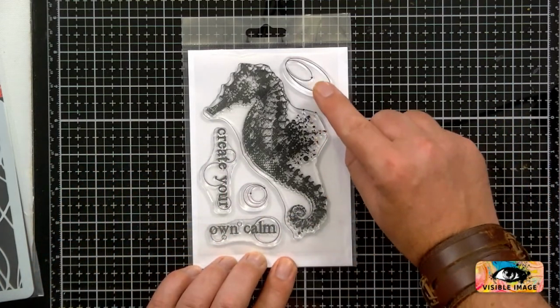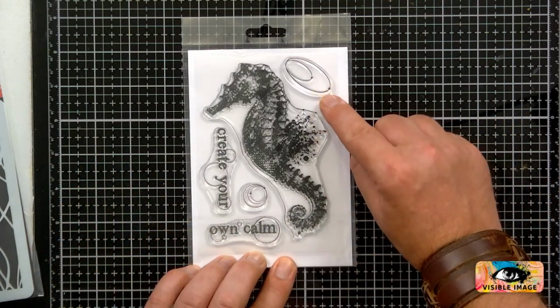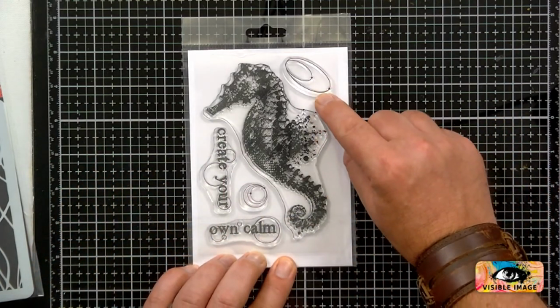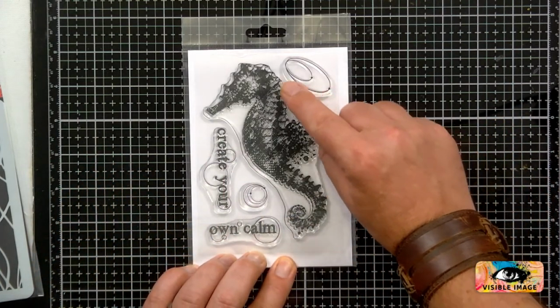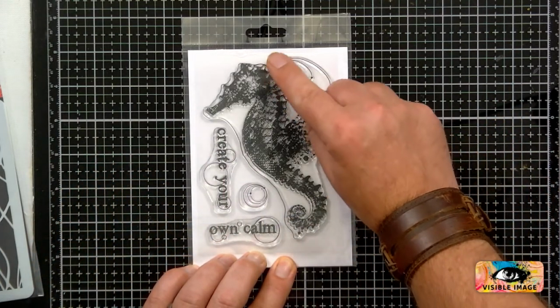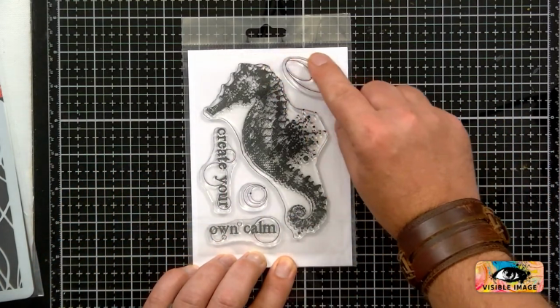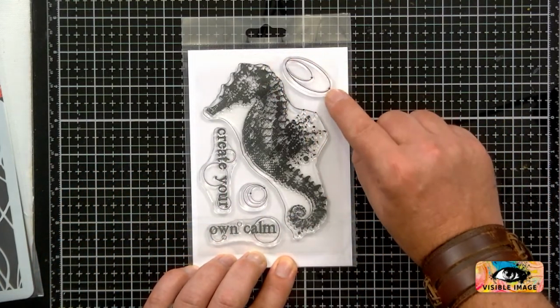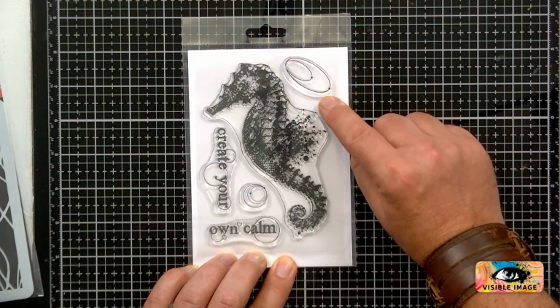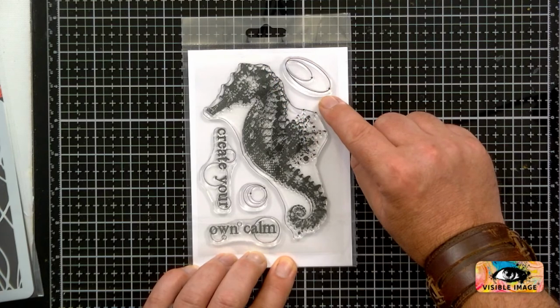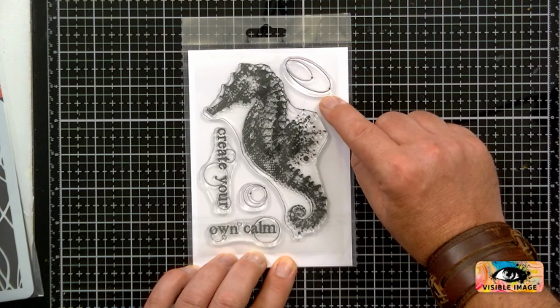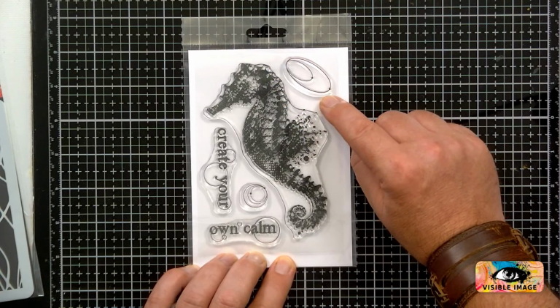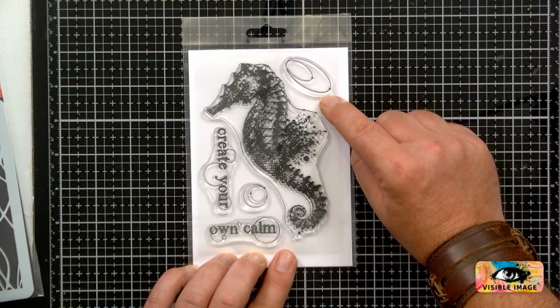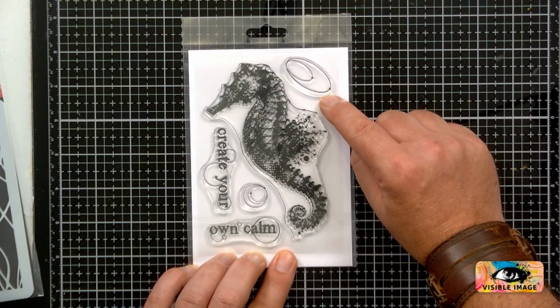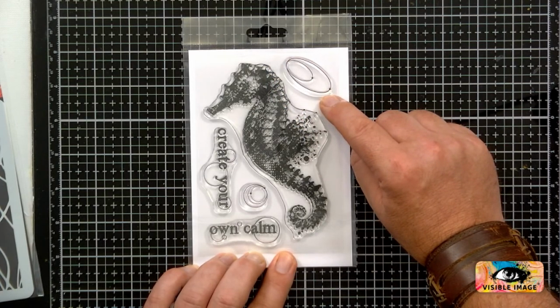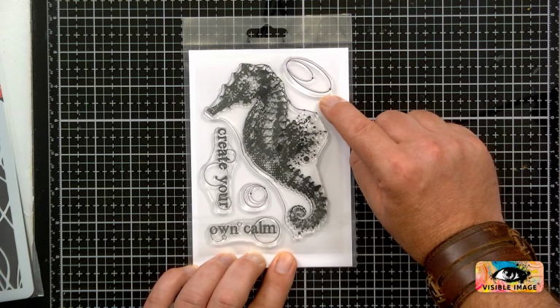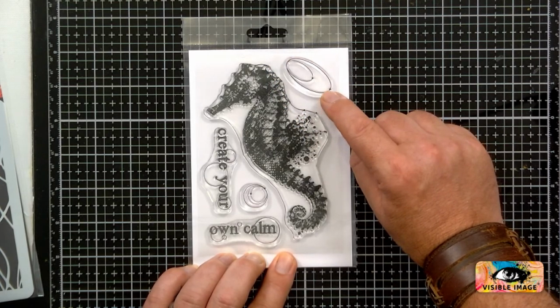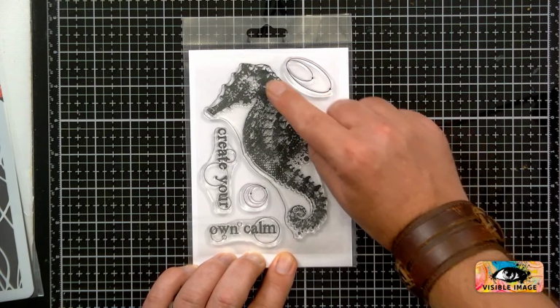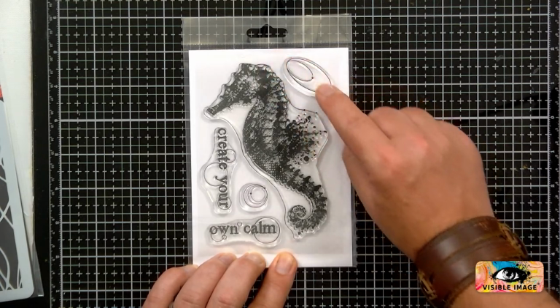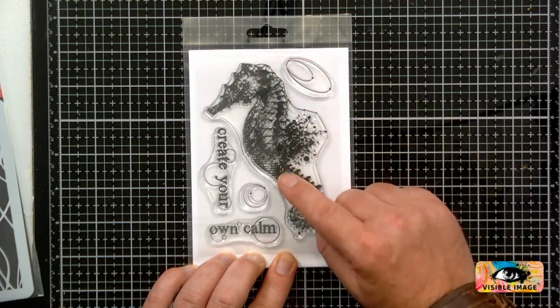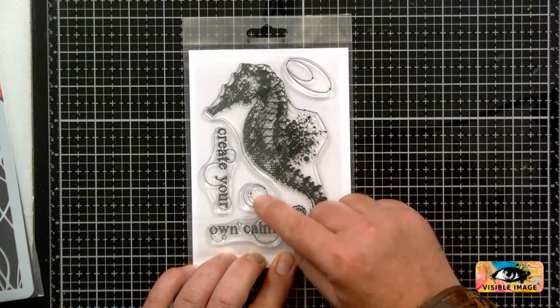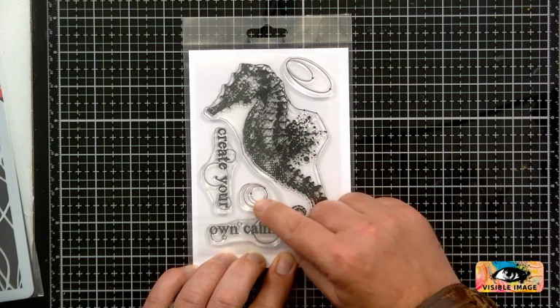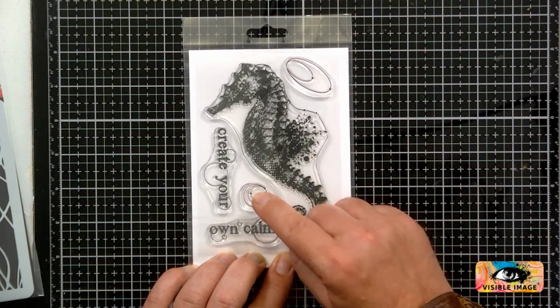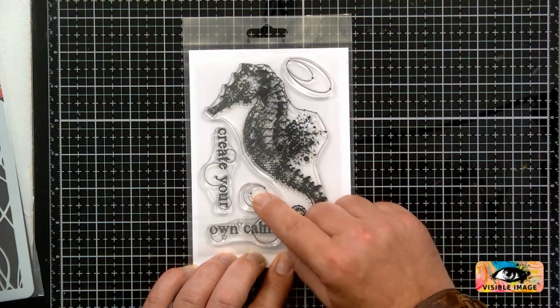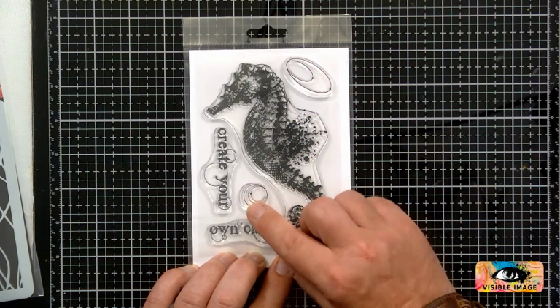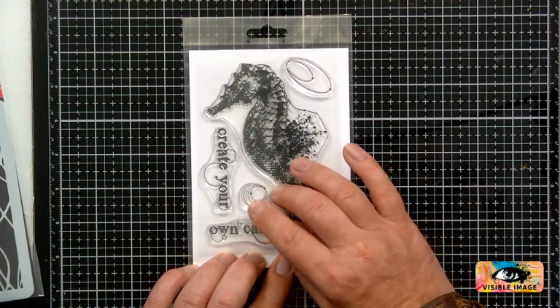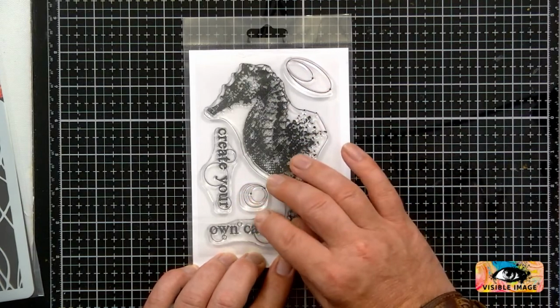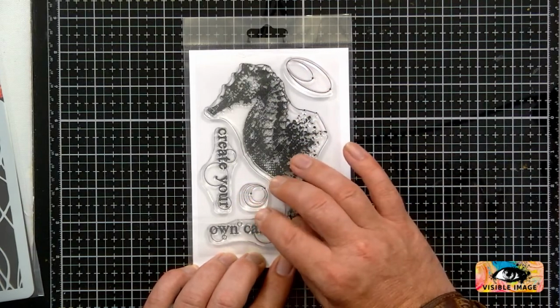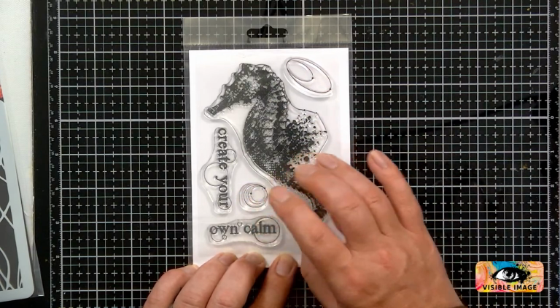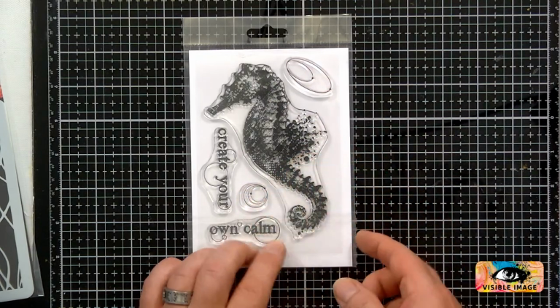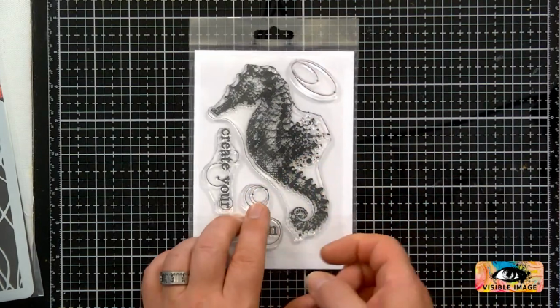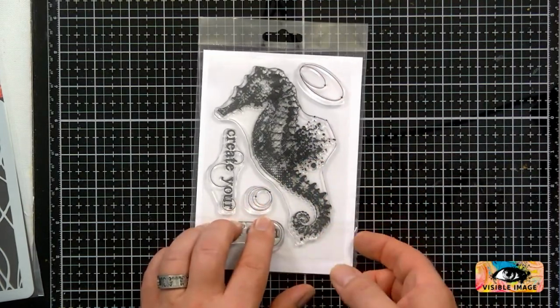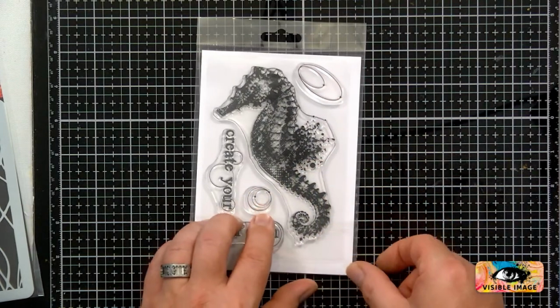We've also got two kind of spherical shapes. These are good for background elements as well — that's really nice. Gorgeous.